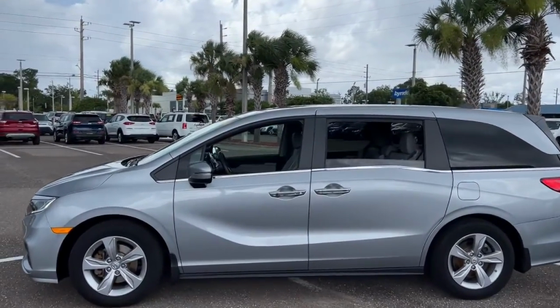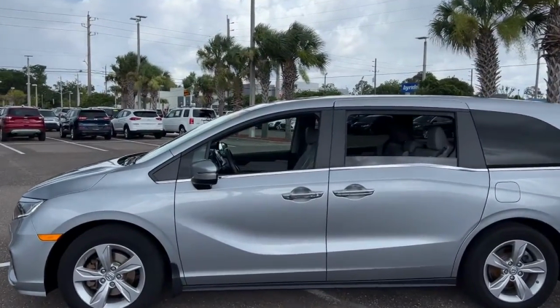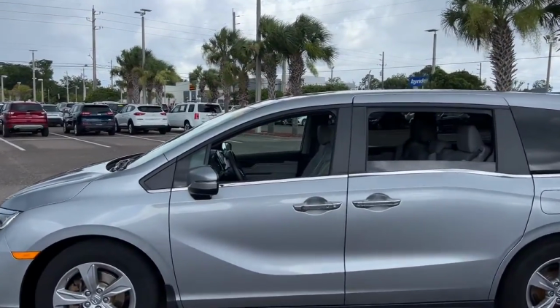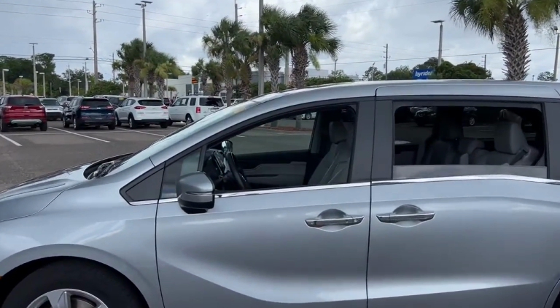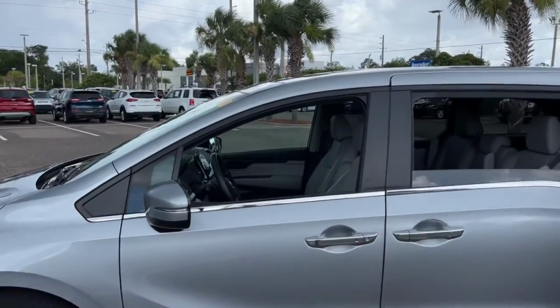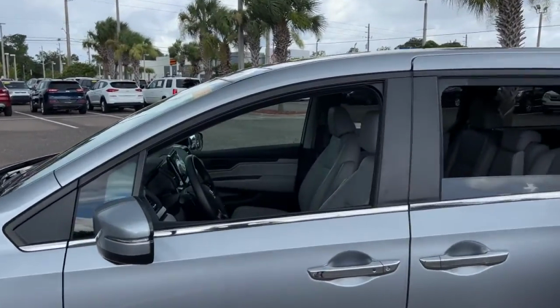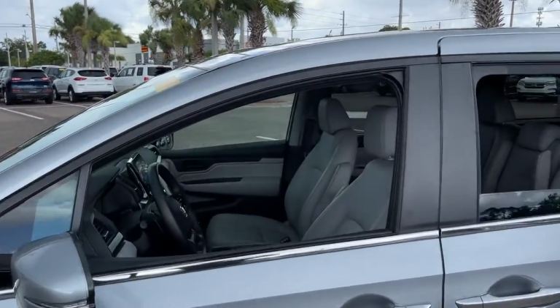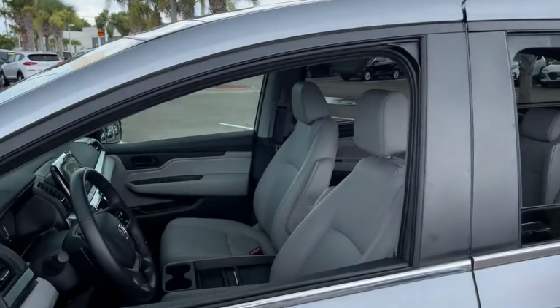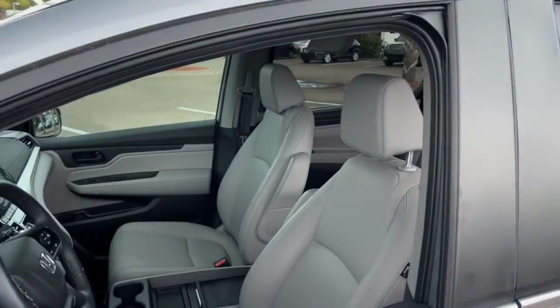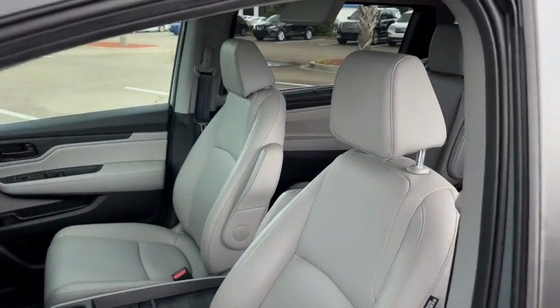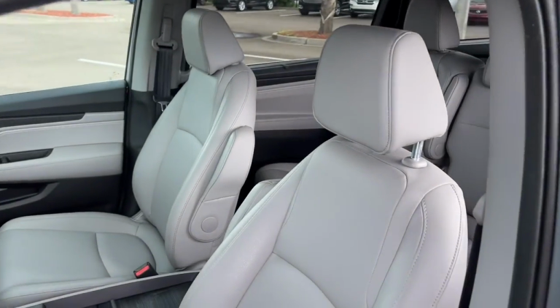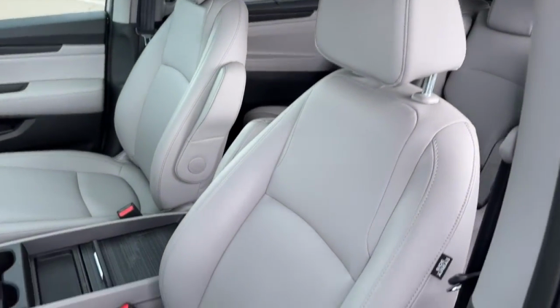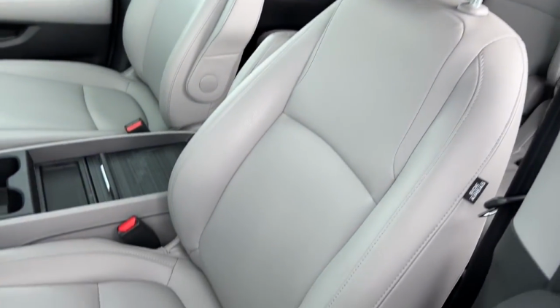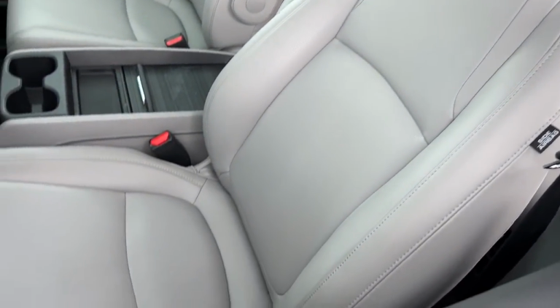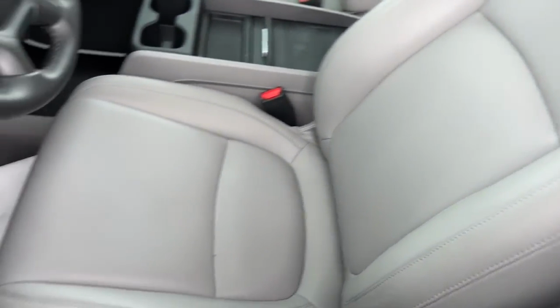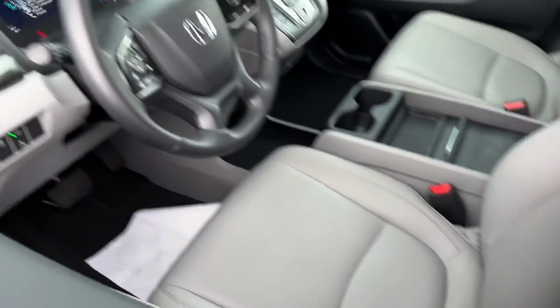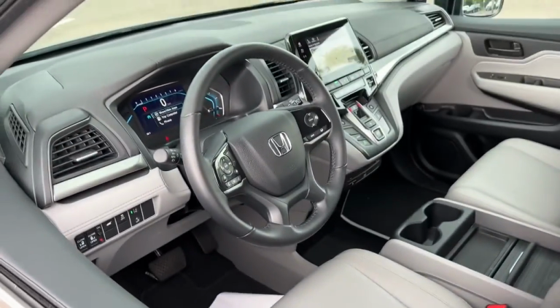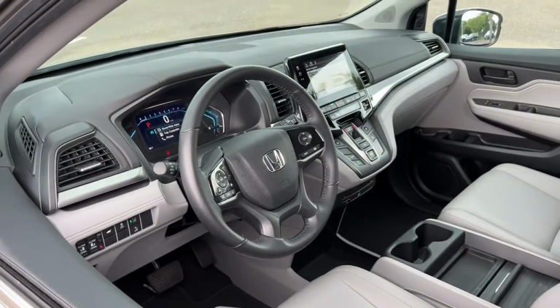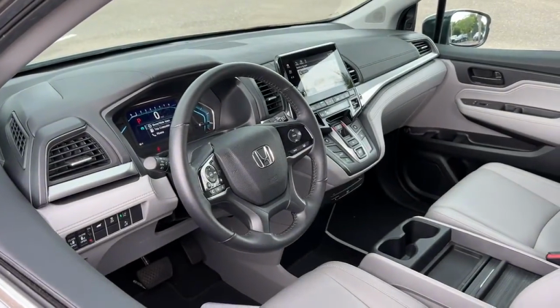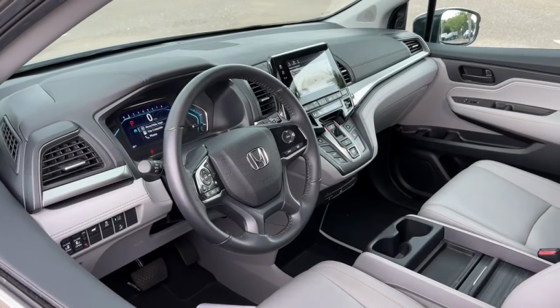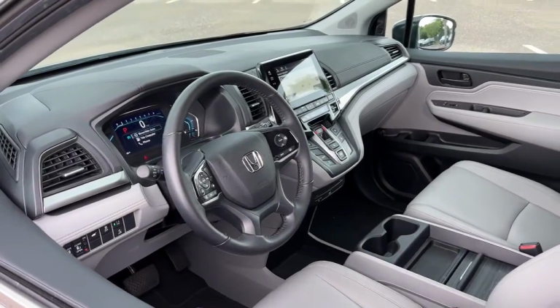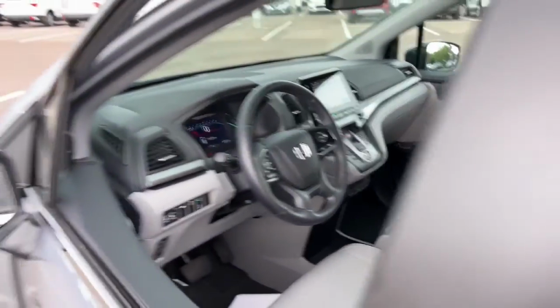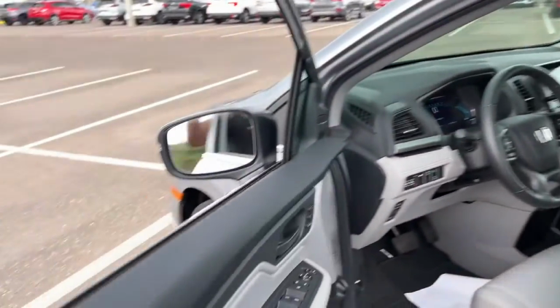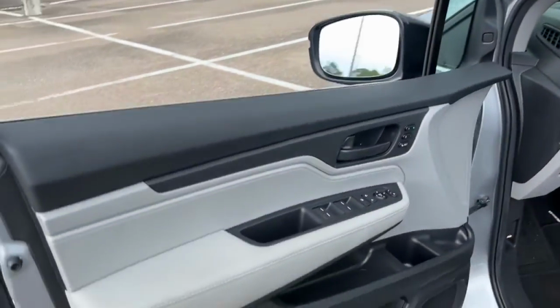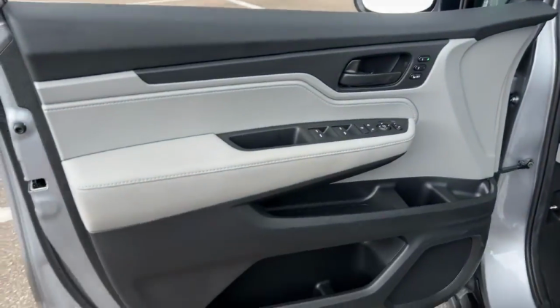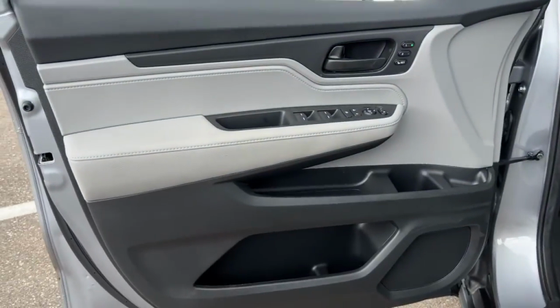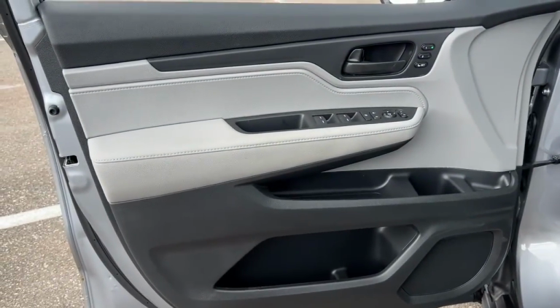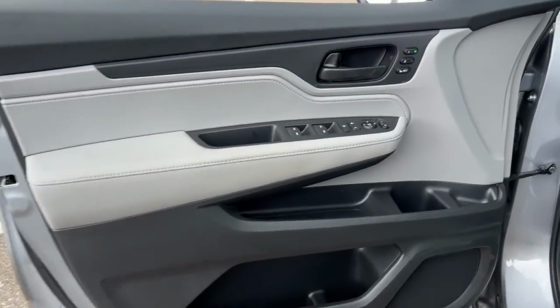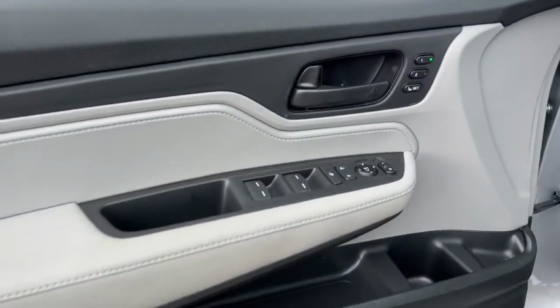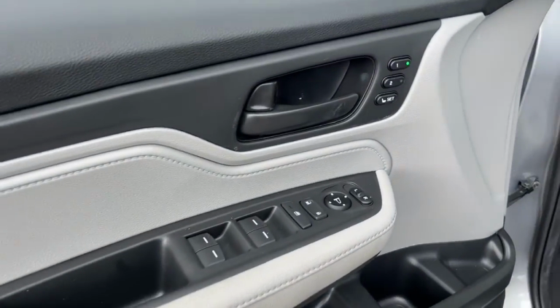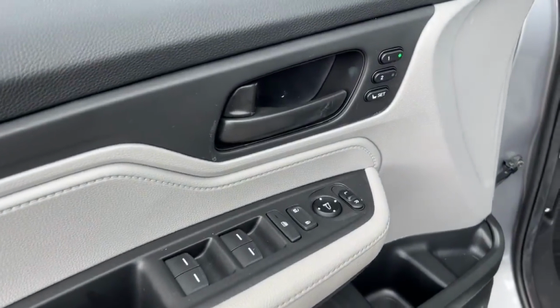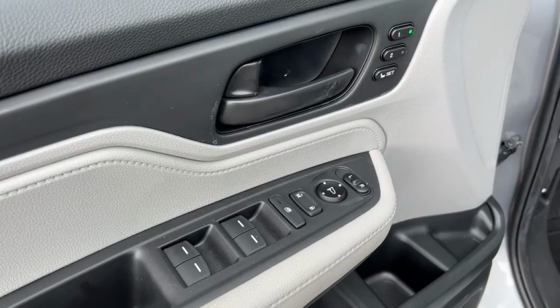Its connectivity and ingenious cabin features make navigating your life's many demands easier and more convenient, while its advanced safety tech protects your most precious cargo. These are just some of the great options this vehicle comes with.